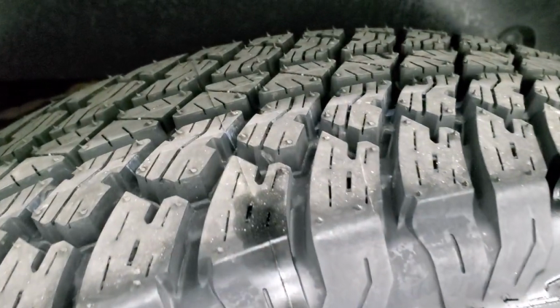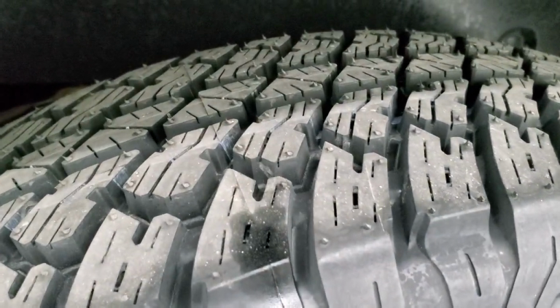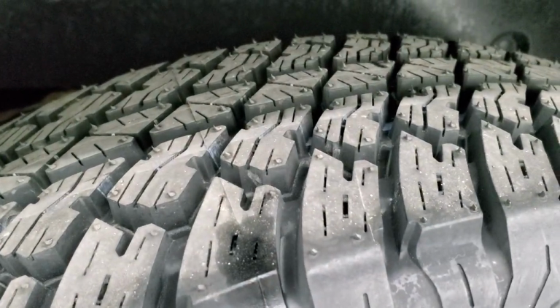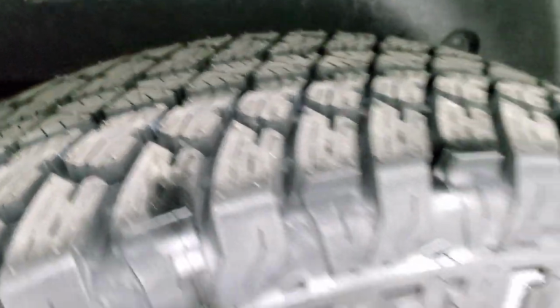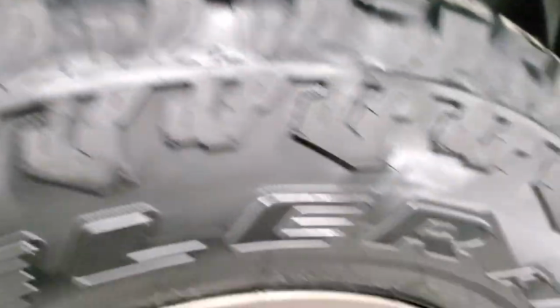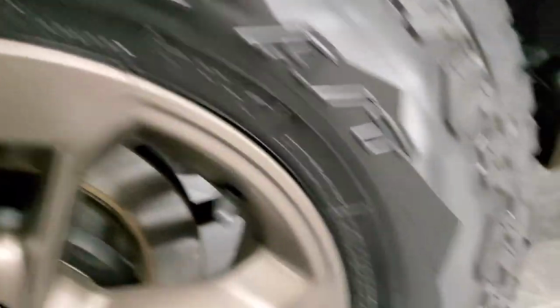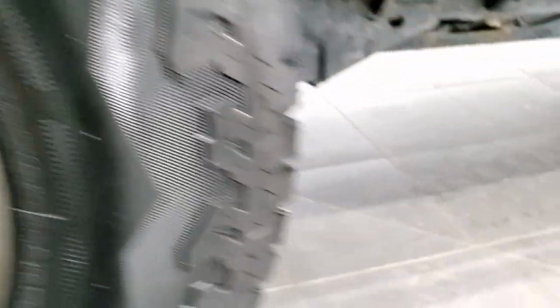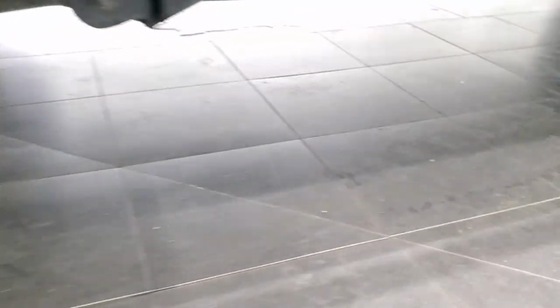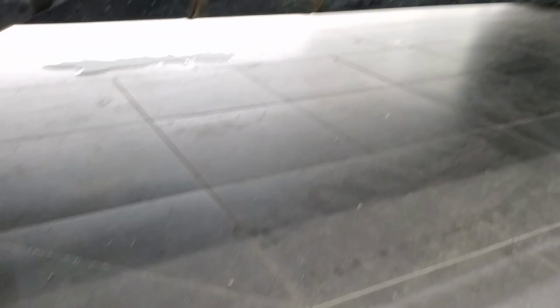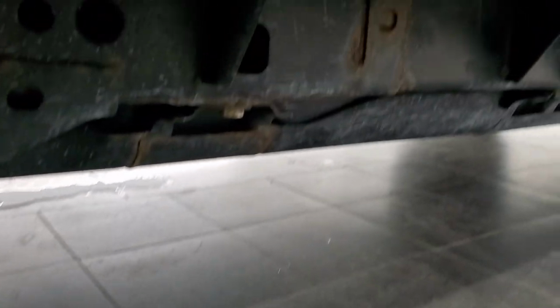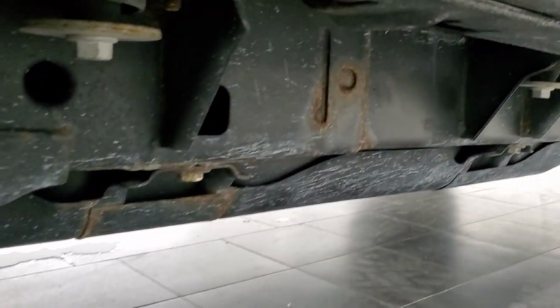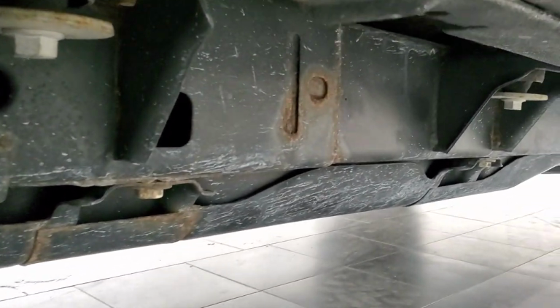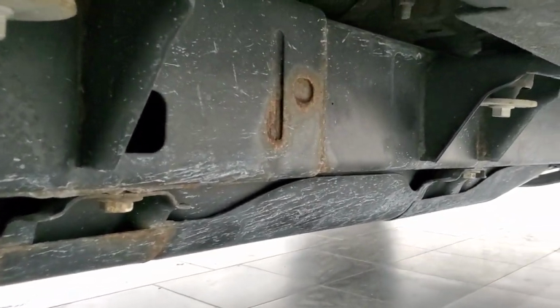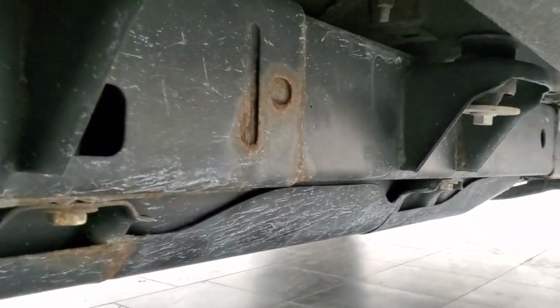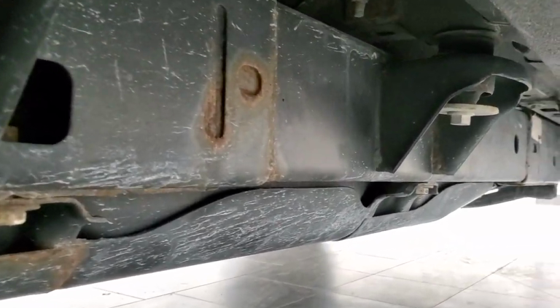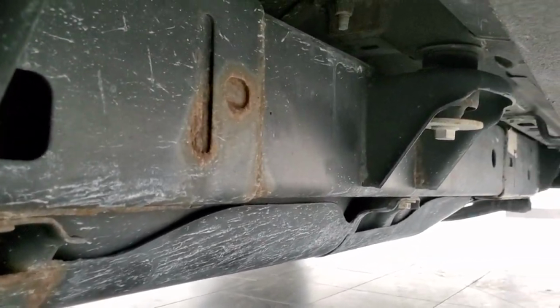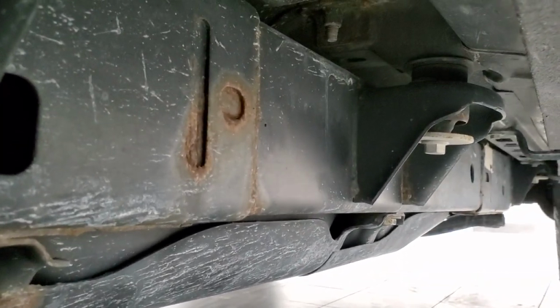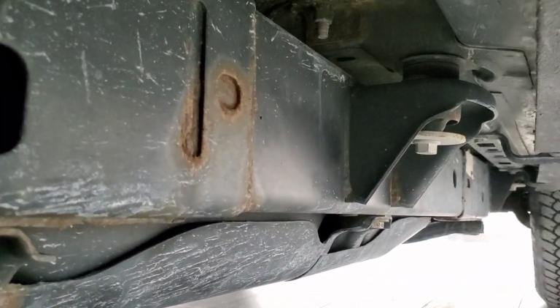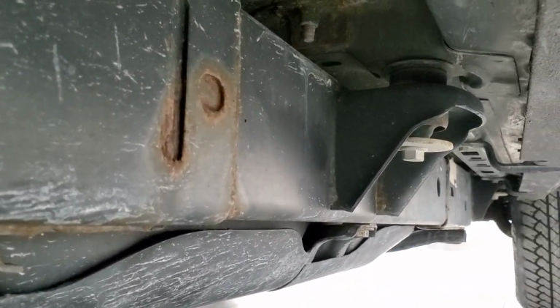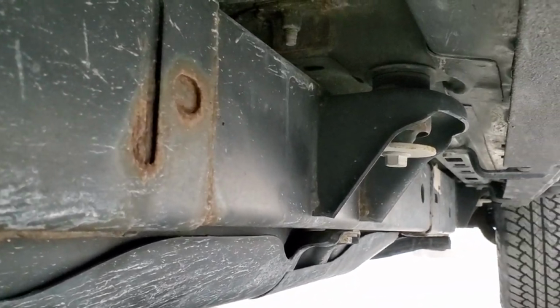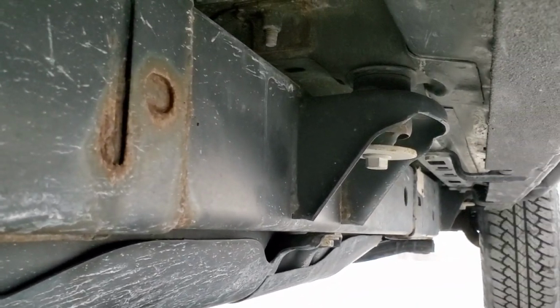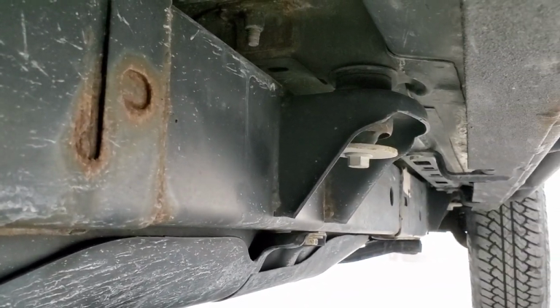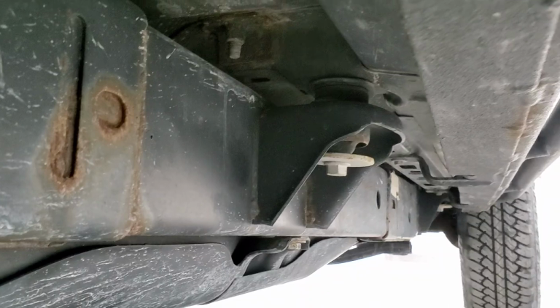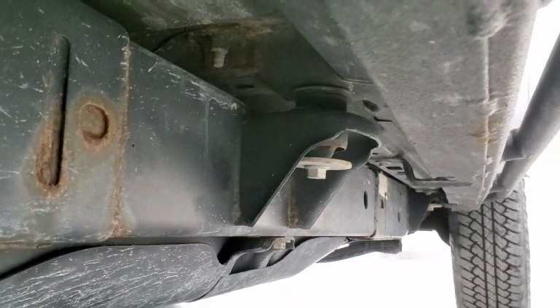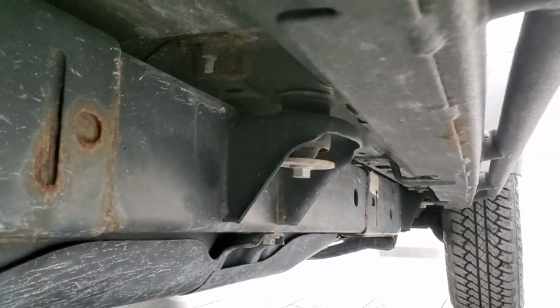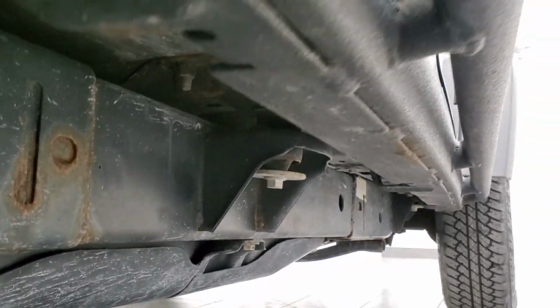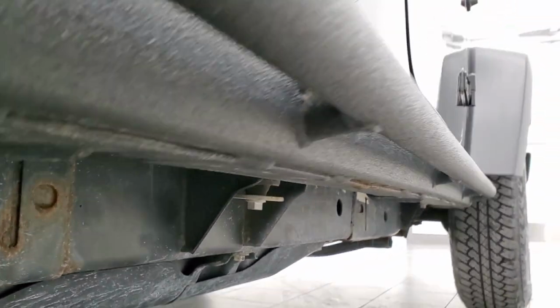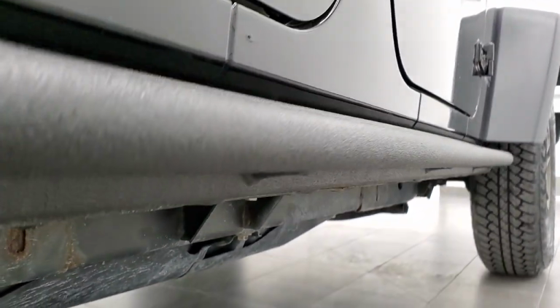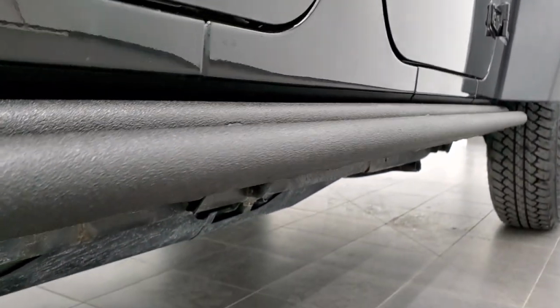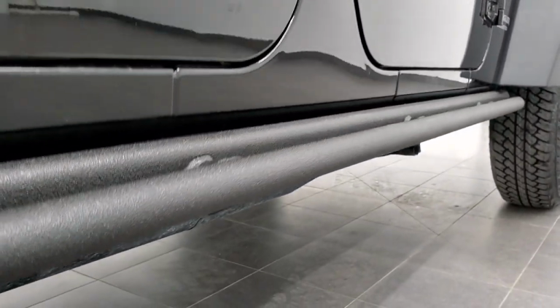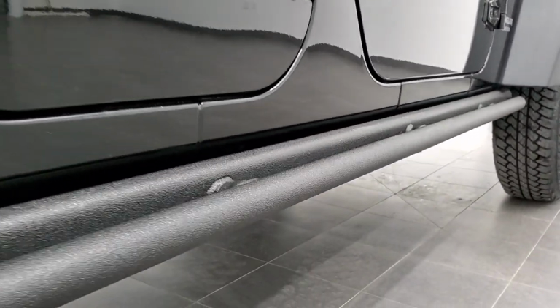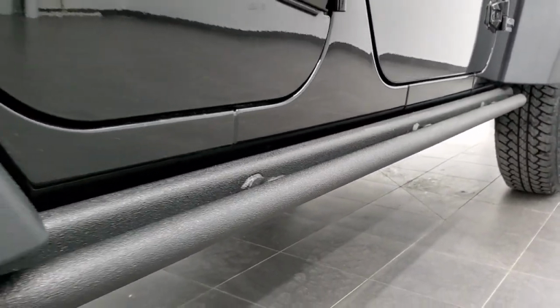Back tires are brand new as well. The frame and underbody are in pretty nice shape — just a little bit of surface corrosion on the welds, but nothing too bad. It does have the heavy-duty rock rails.